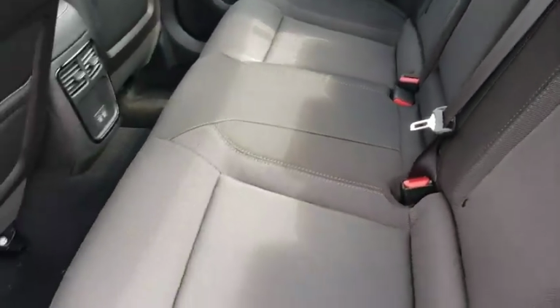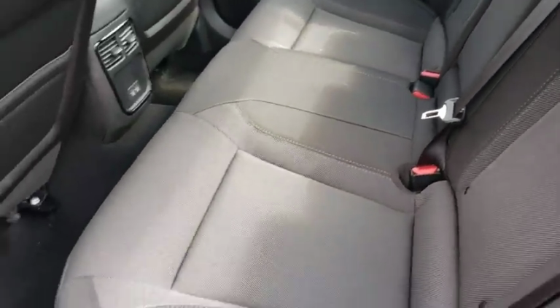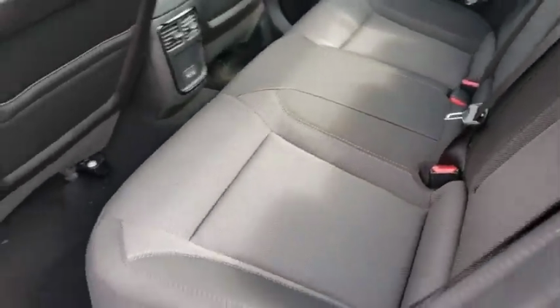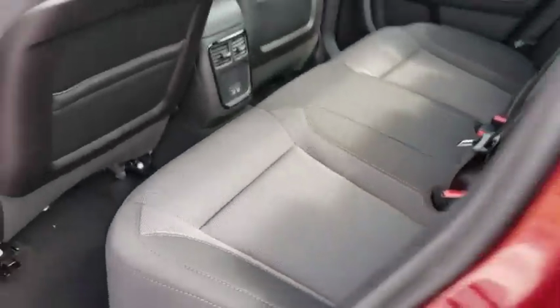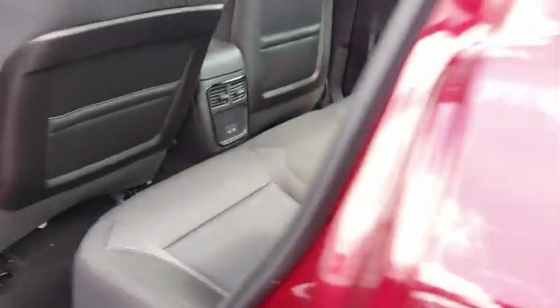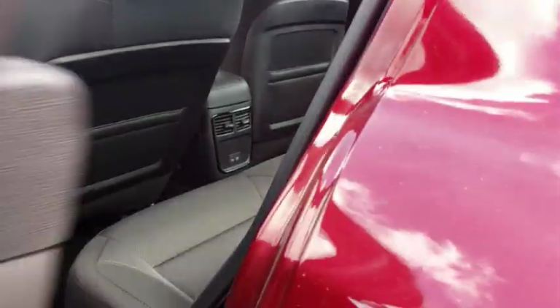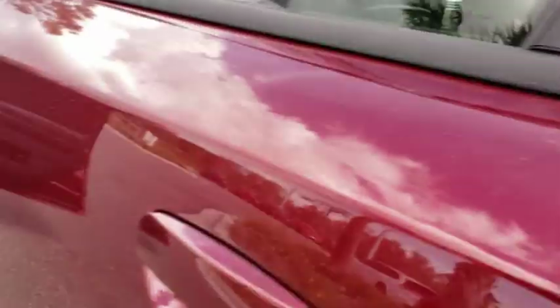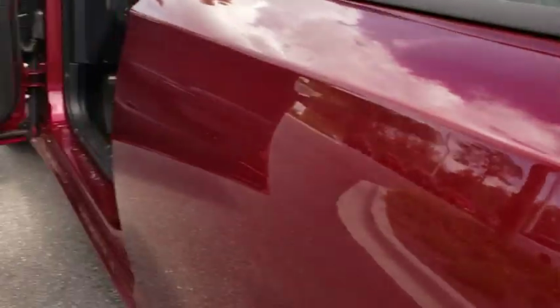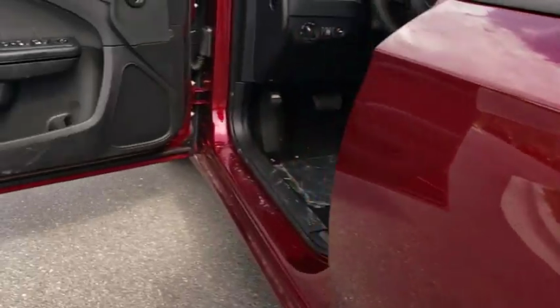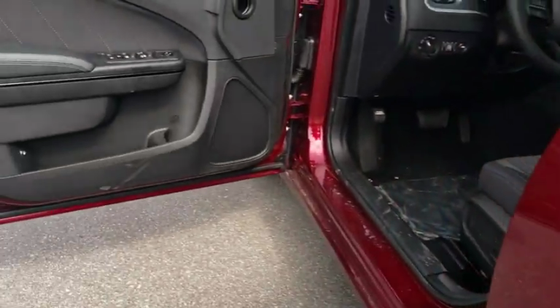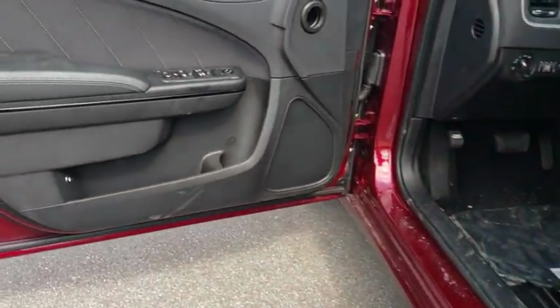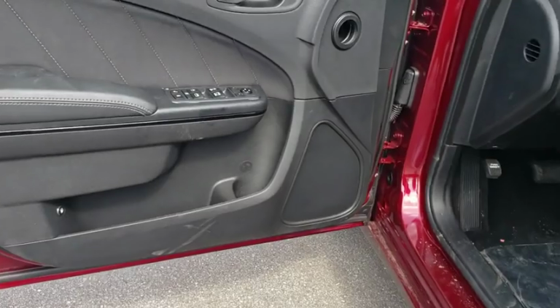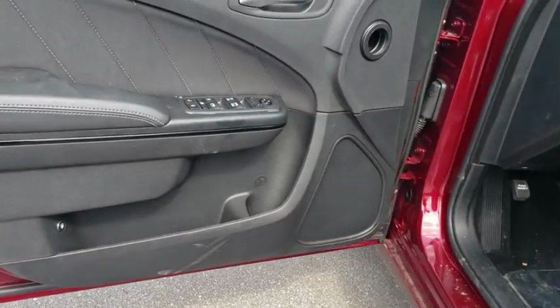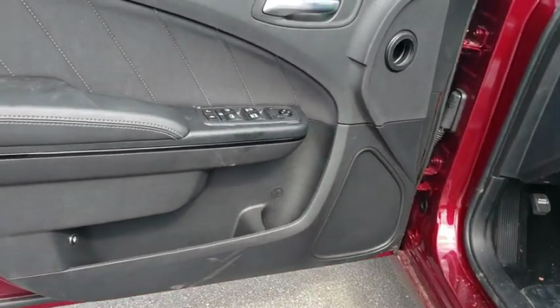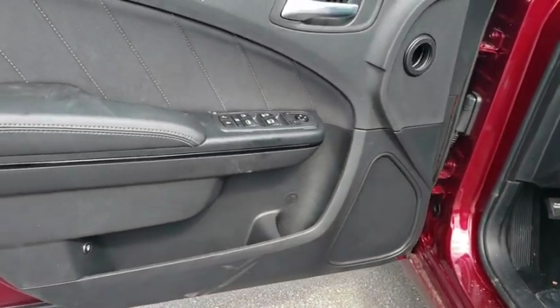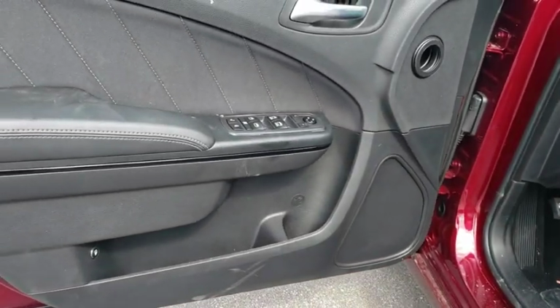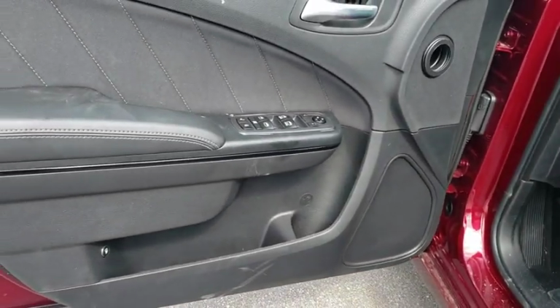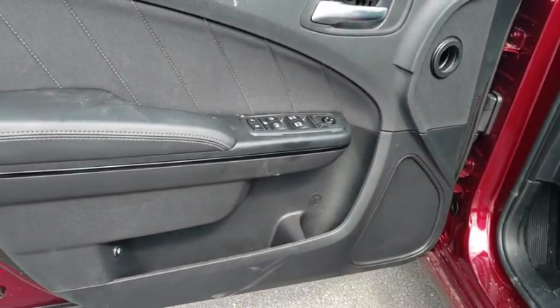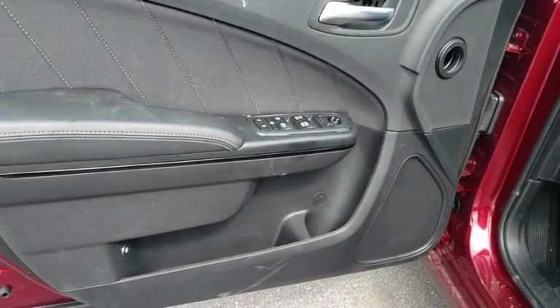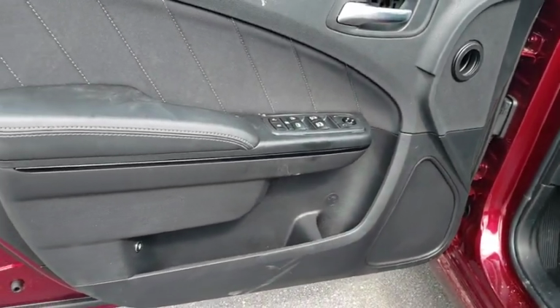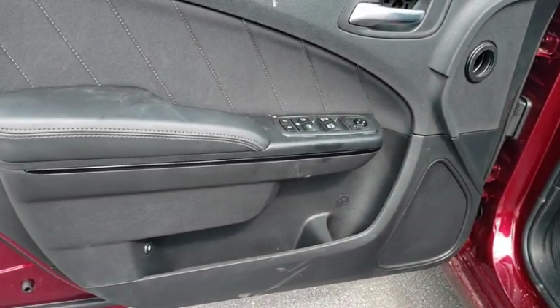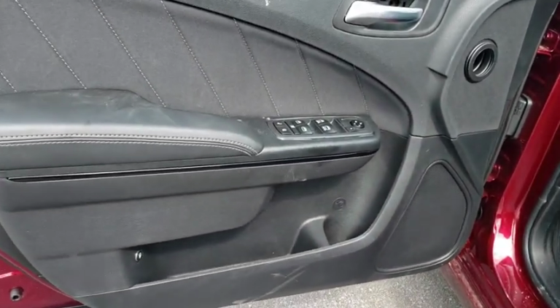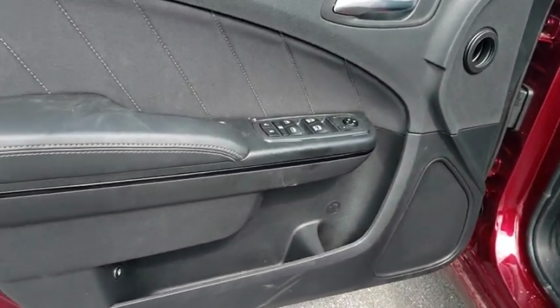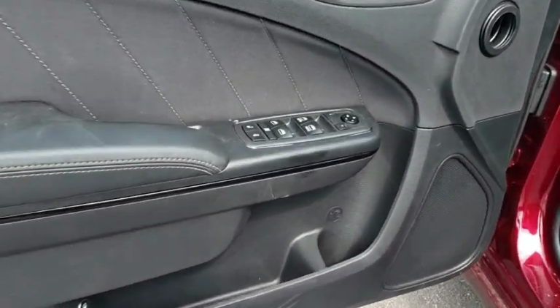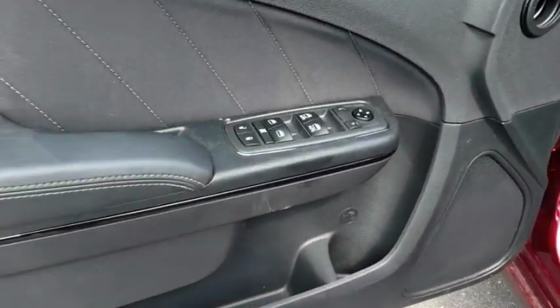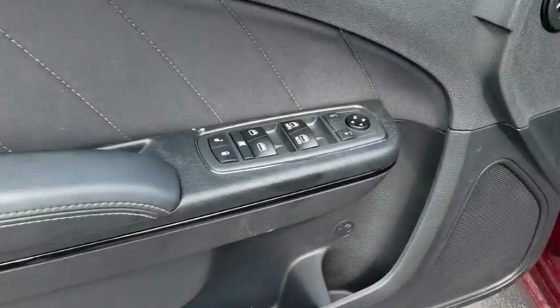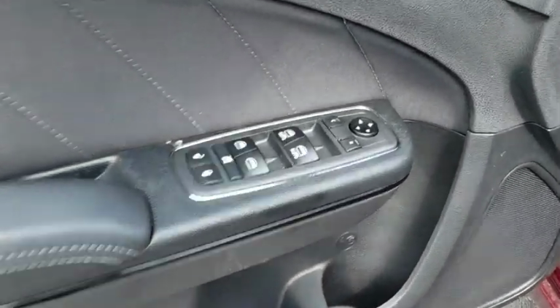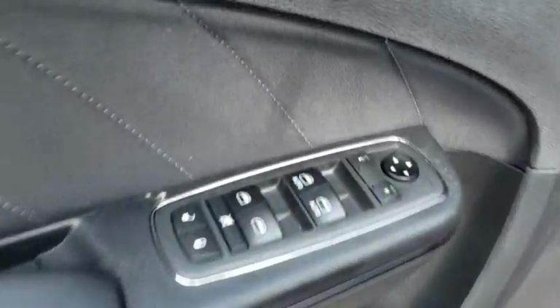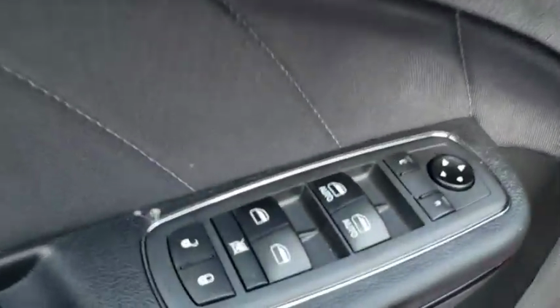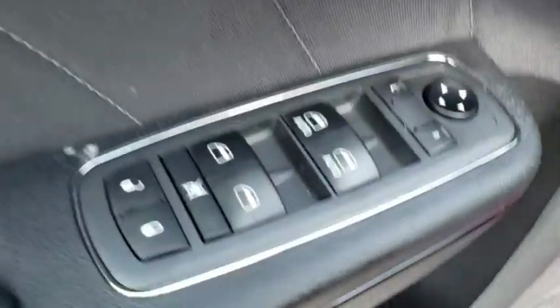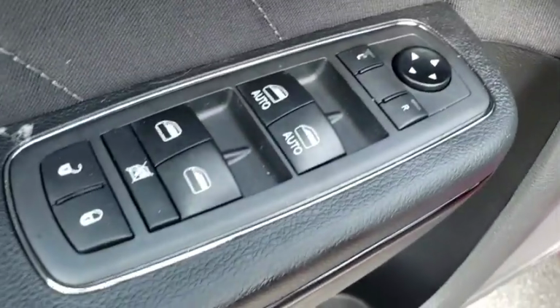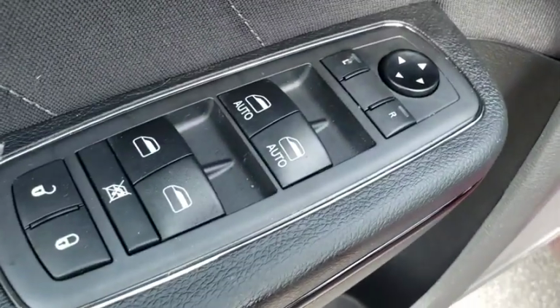Panic alarm, remote keyless entry, tachometer, power driver's seat, front reading lamps, front bucket seats, driver vanity mirror.